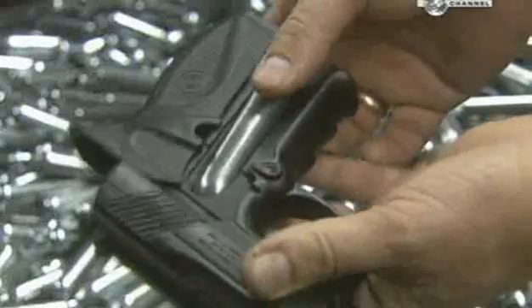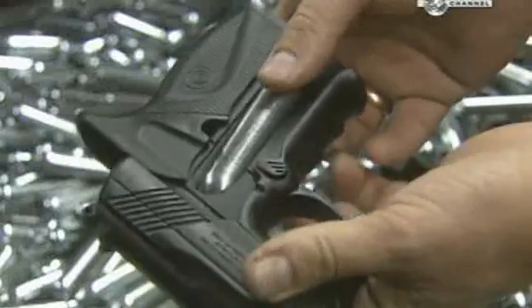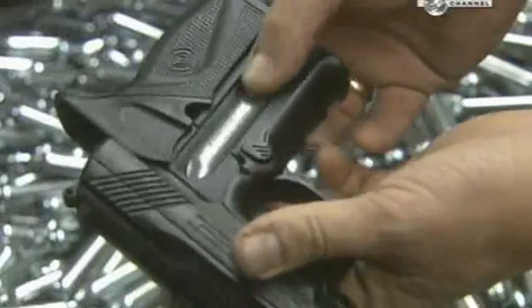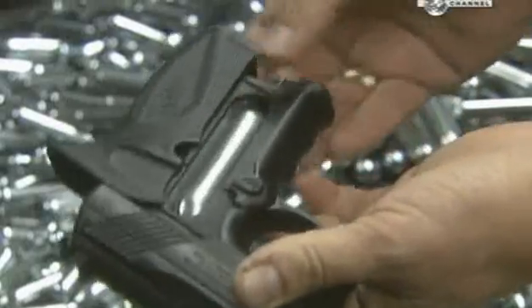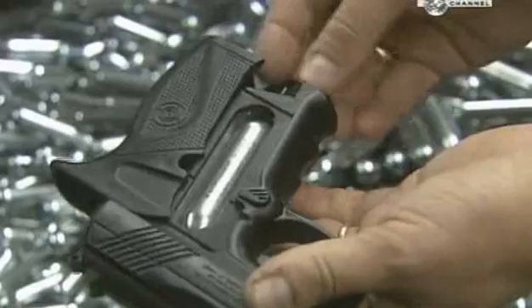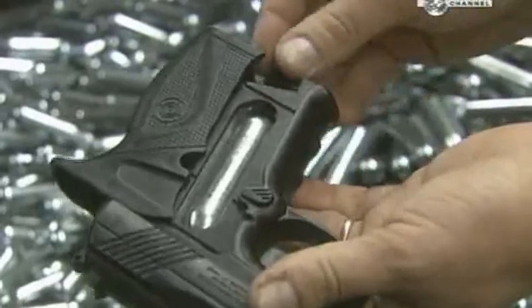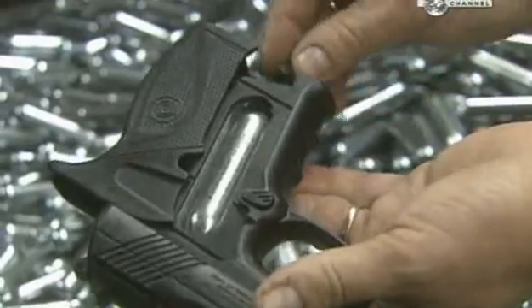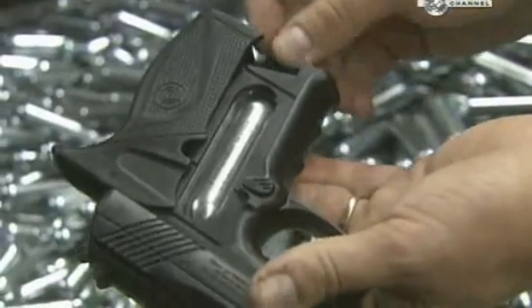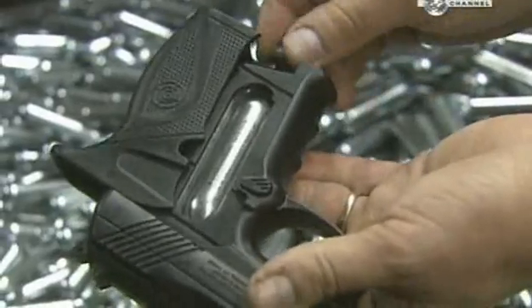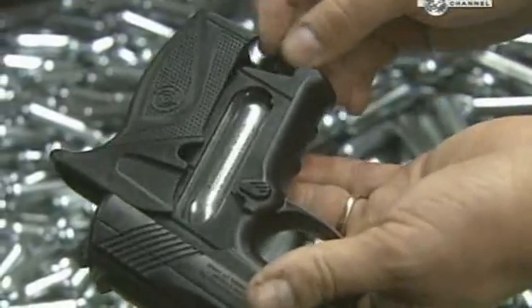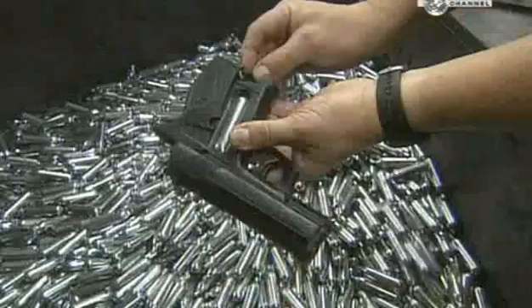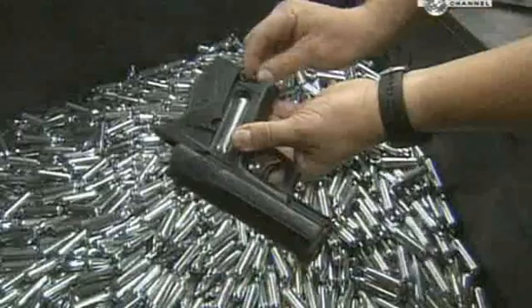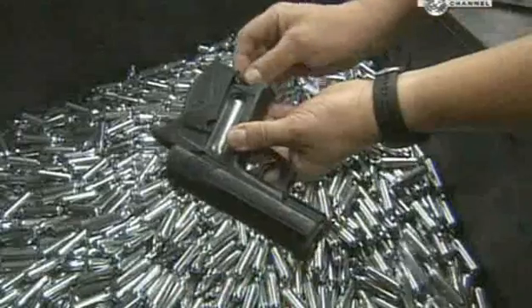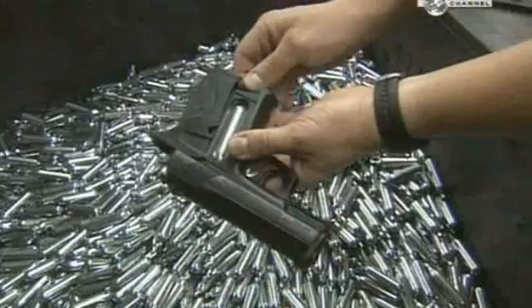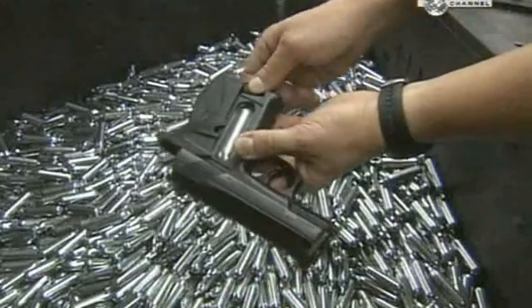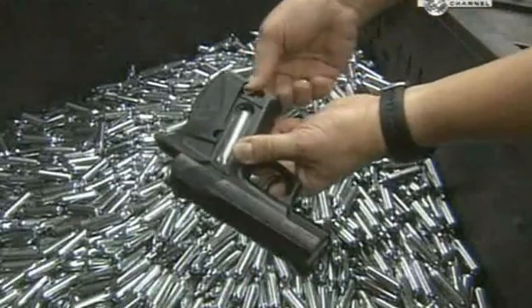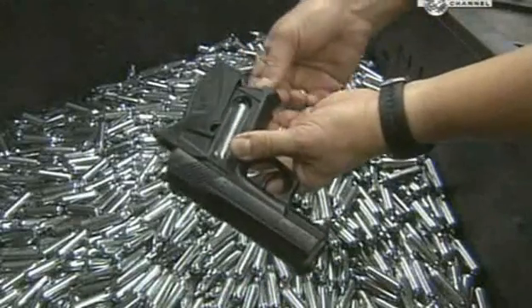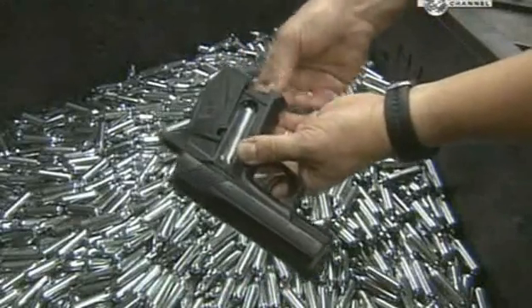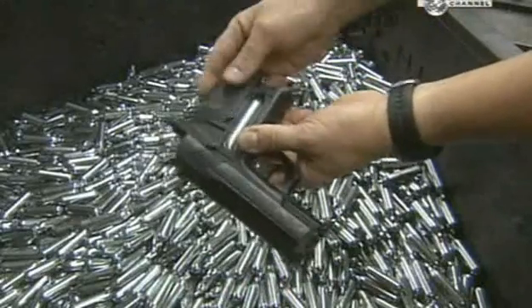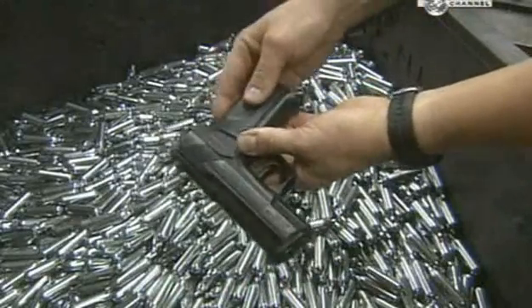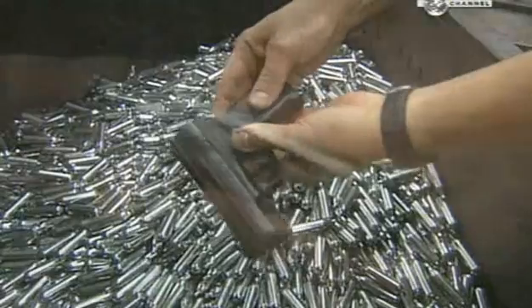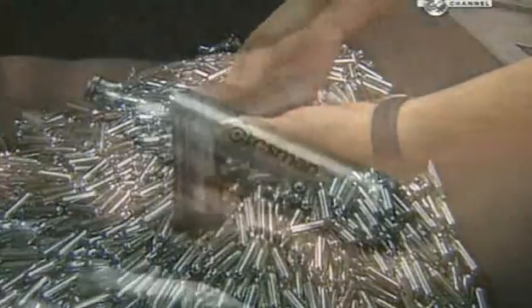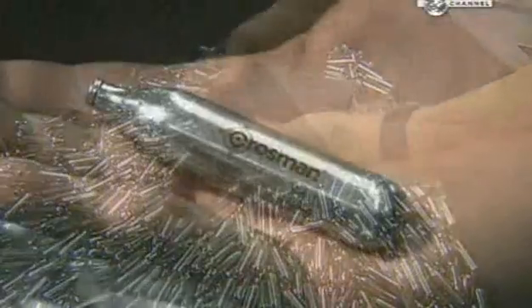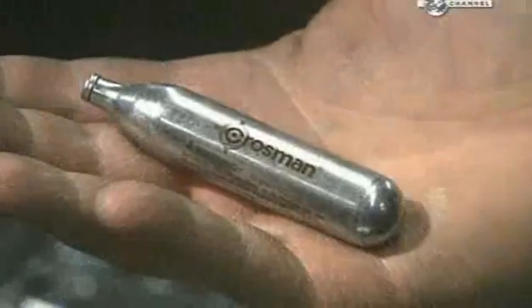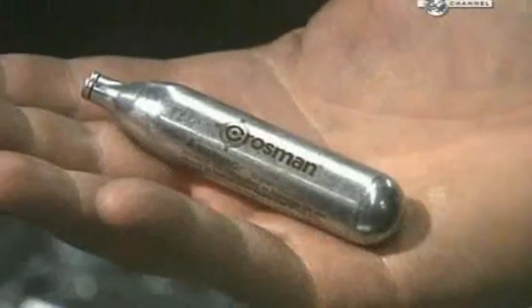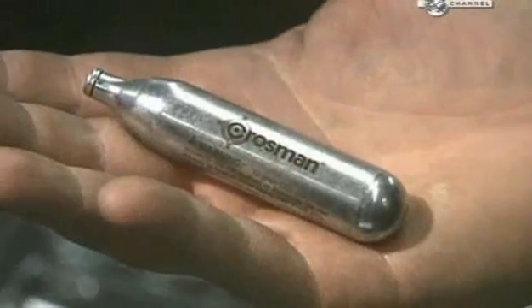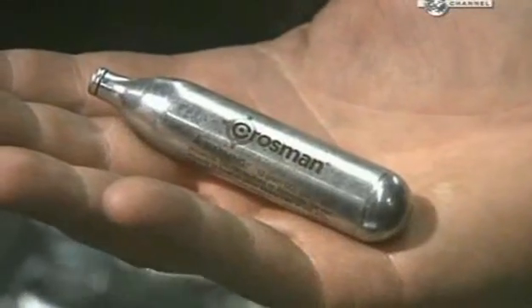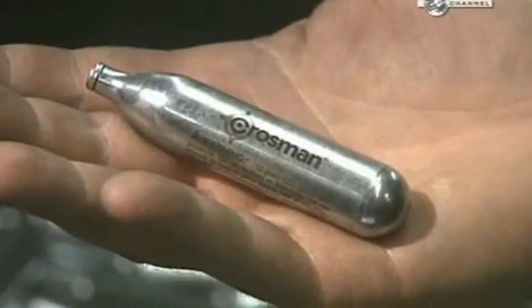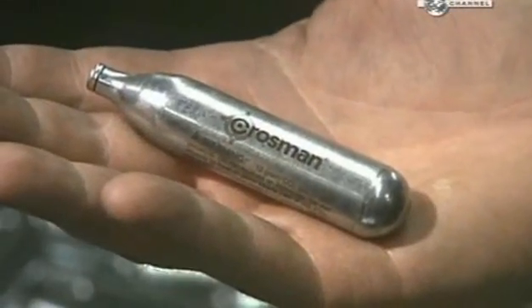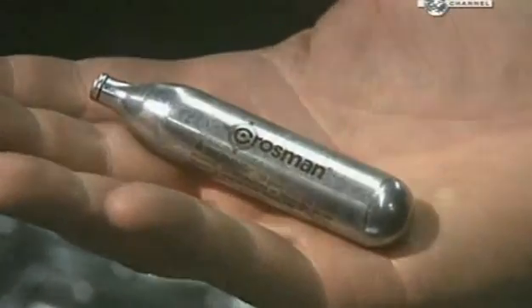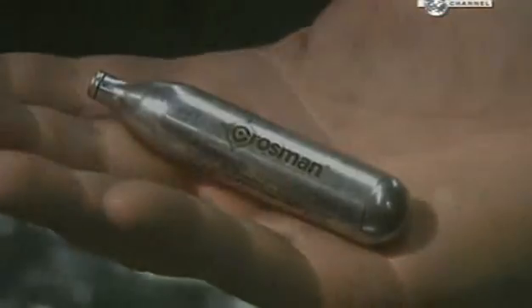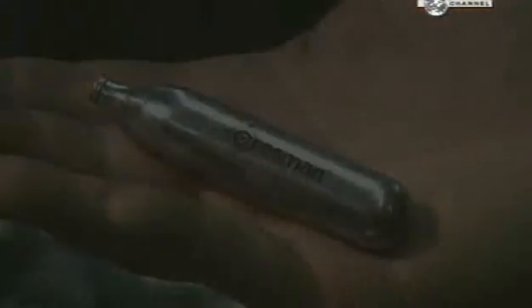Be sure that's a paintball gun. Always check. And don't do this at home, kids.